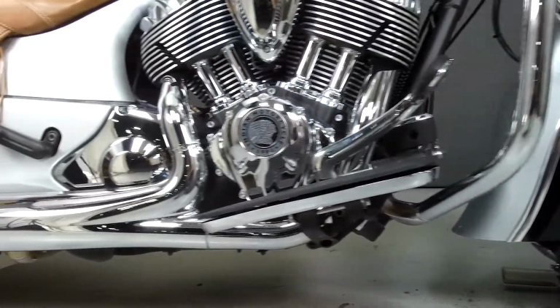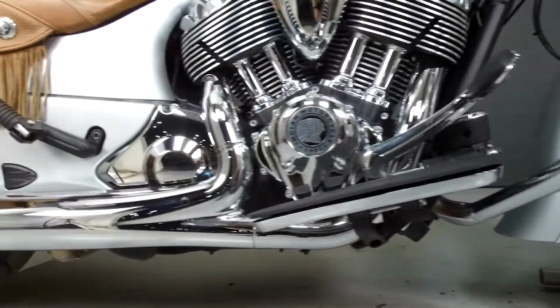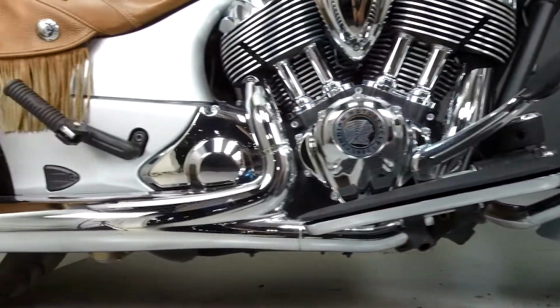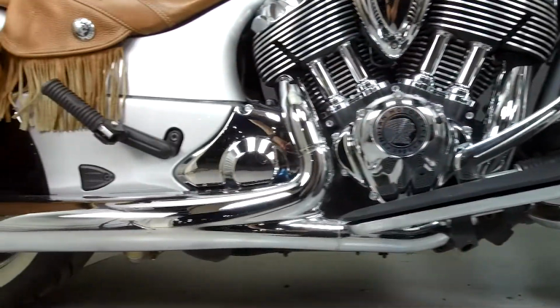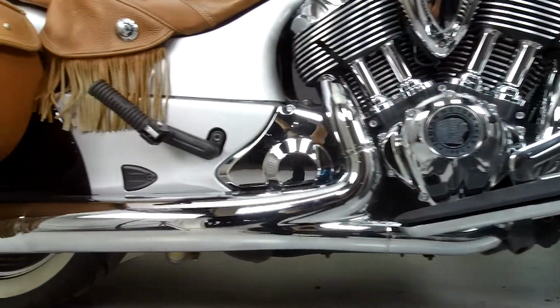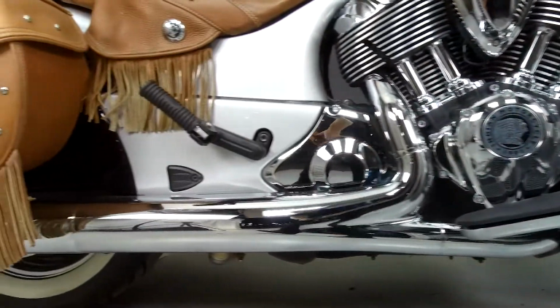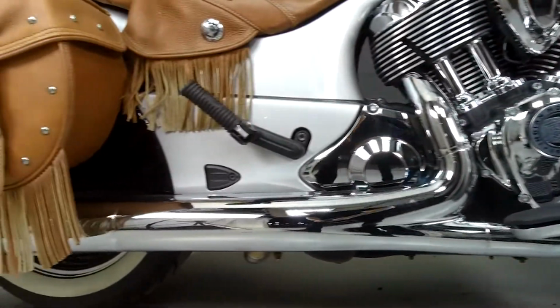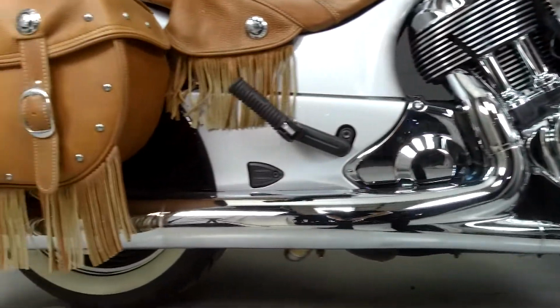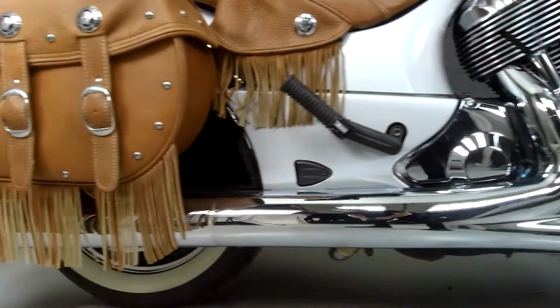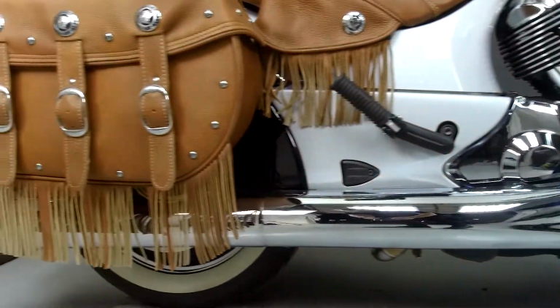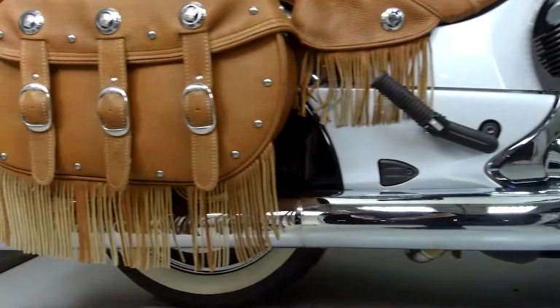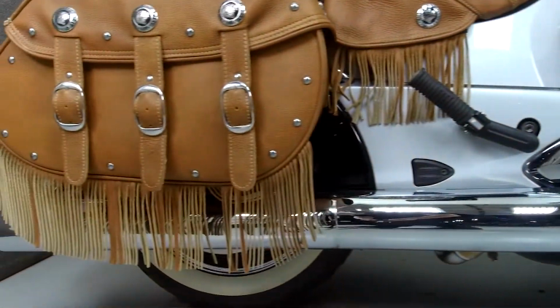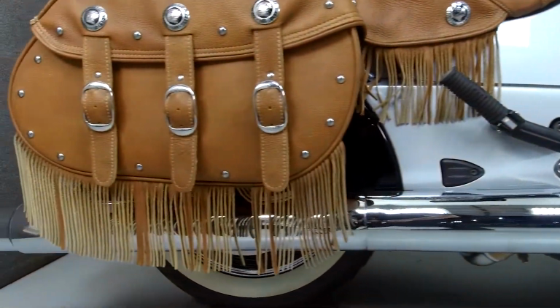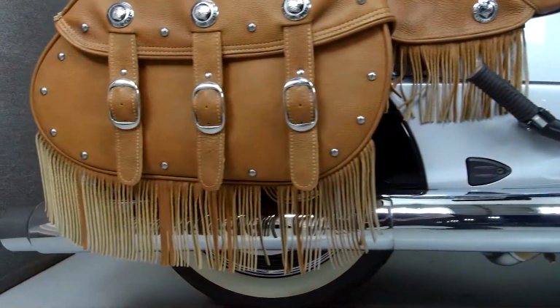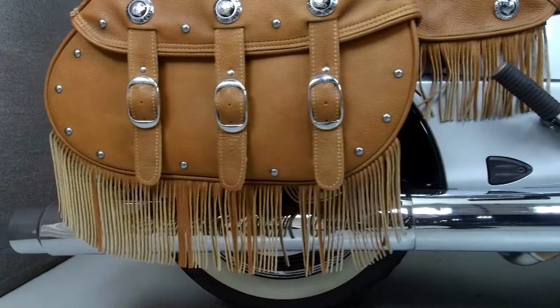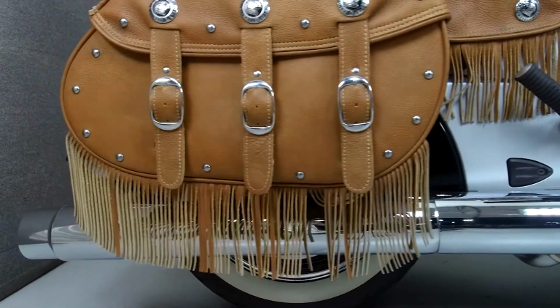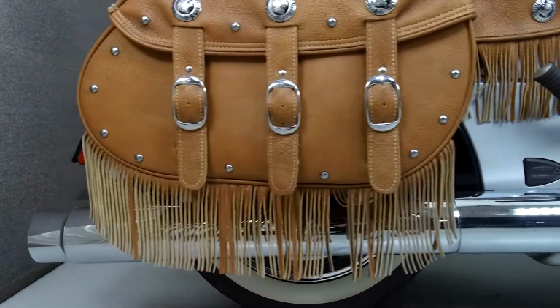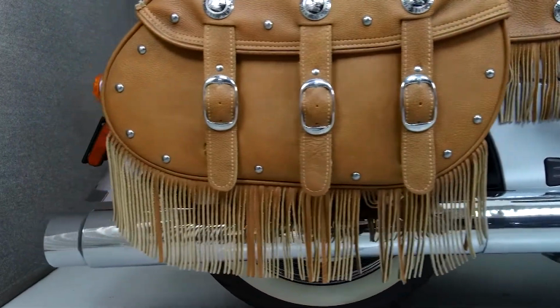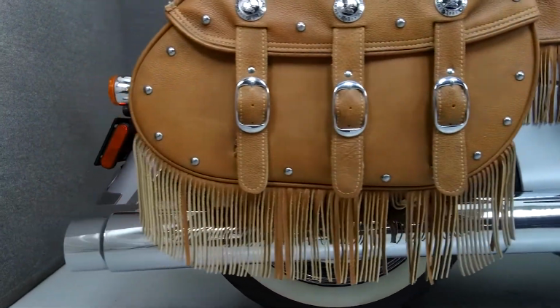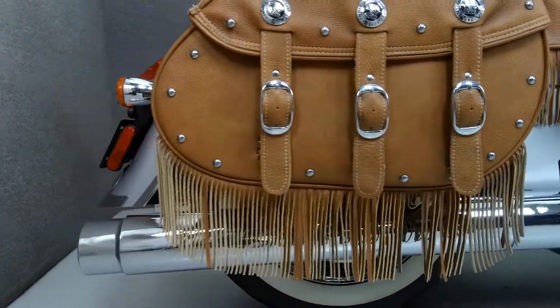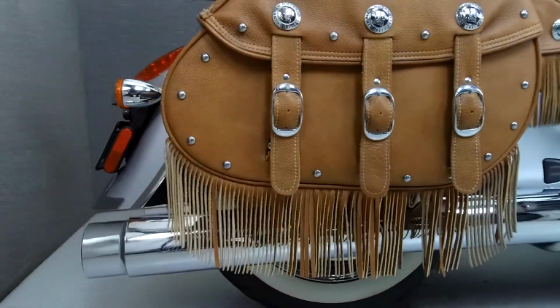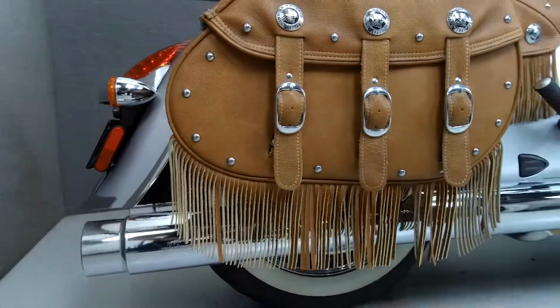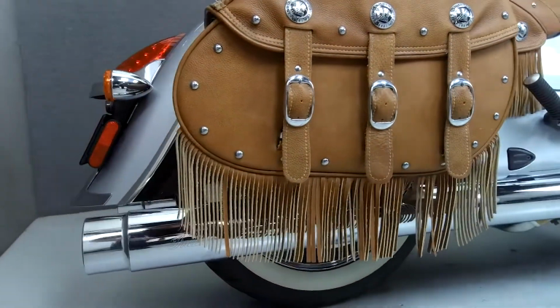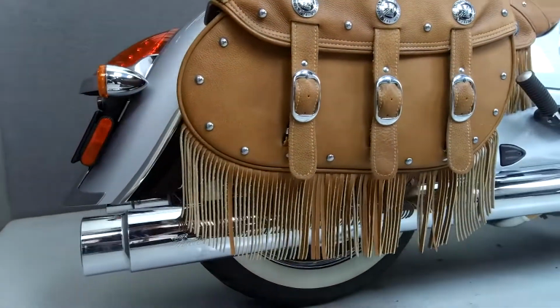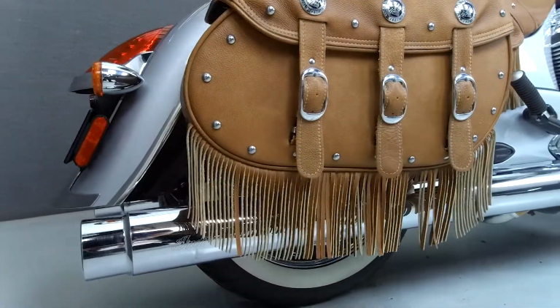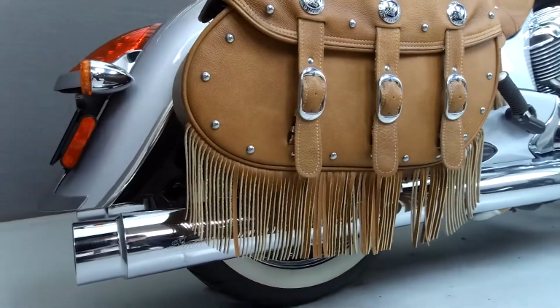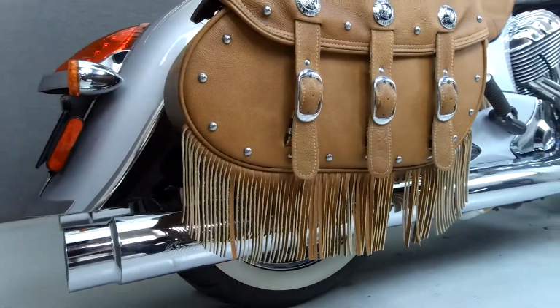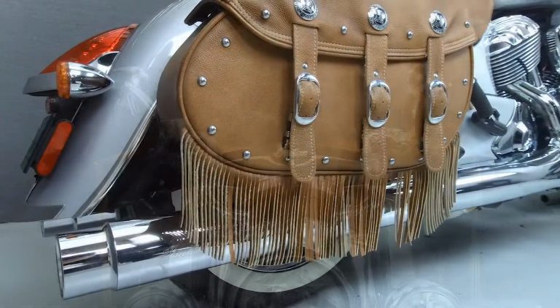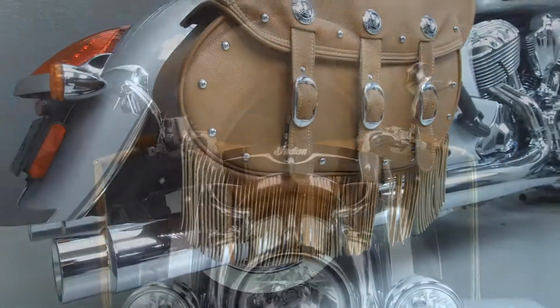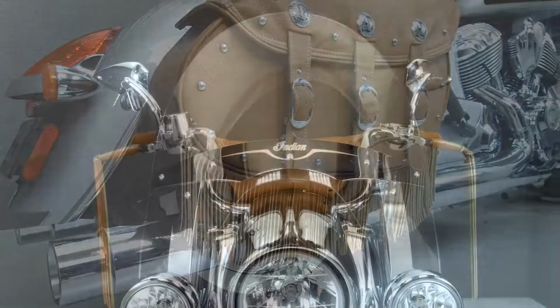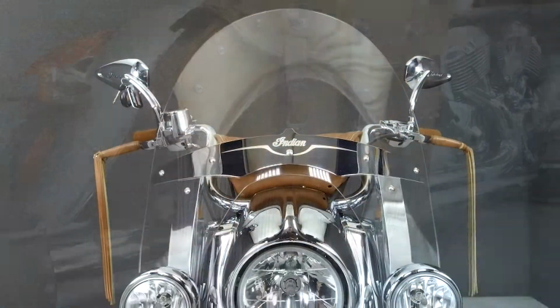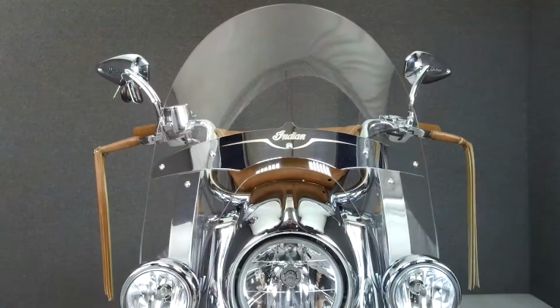It has been upgraded with a backrest, a luggage rack, lever tassels, a tank bag, windshield bag, aftermarket grips and mirrors, and slip-on mufflers.